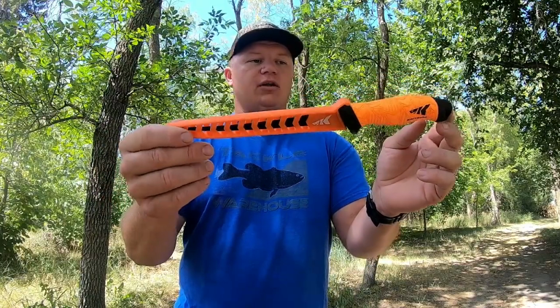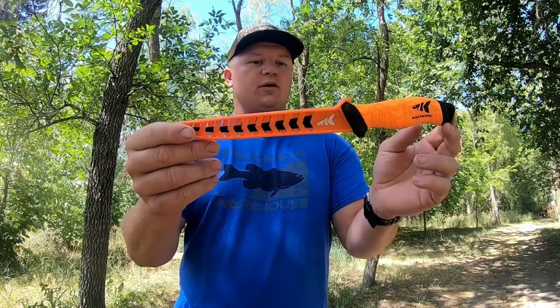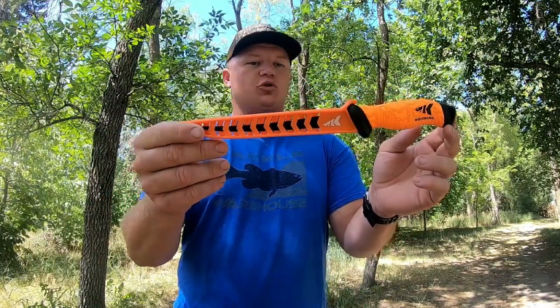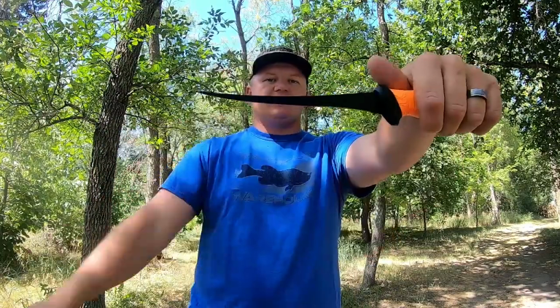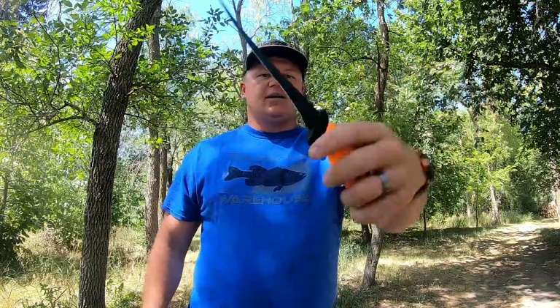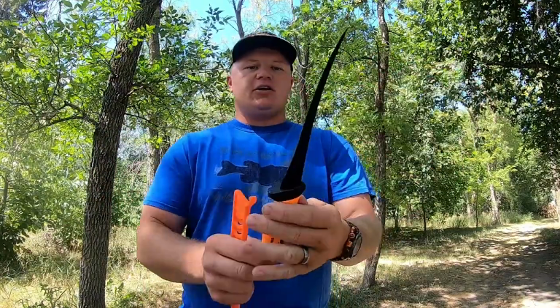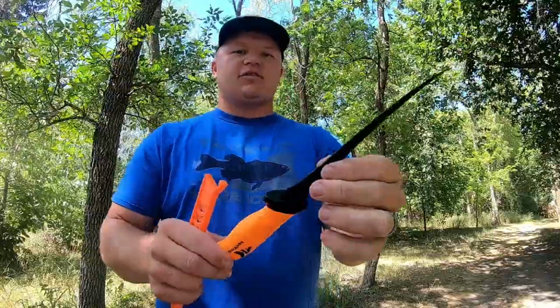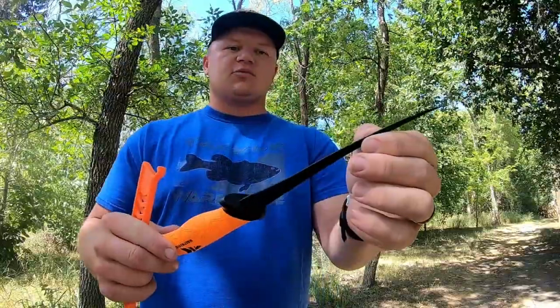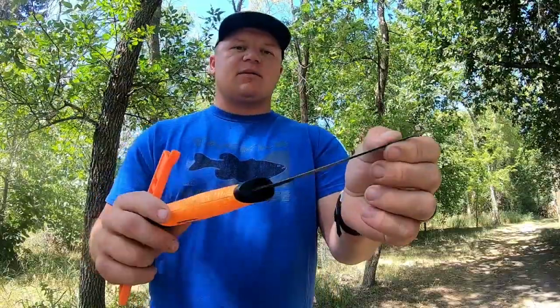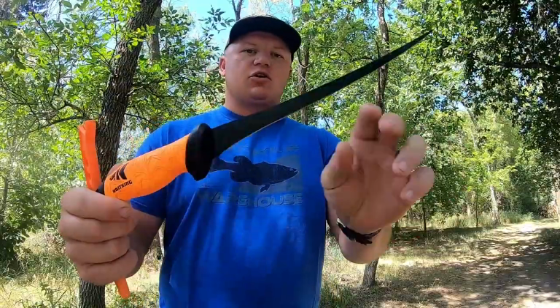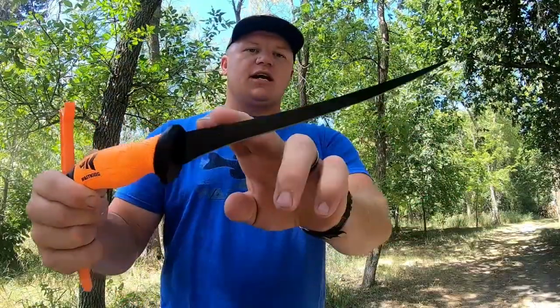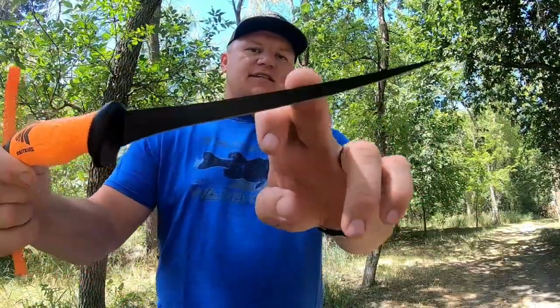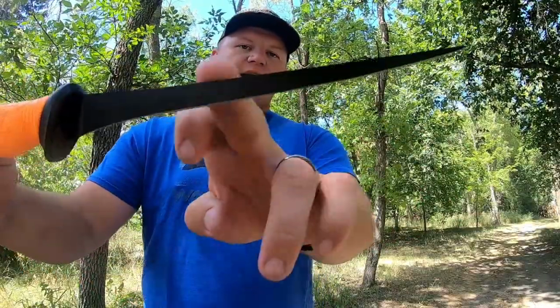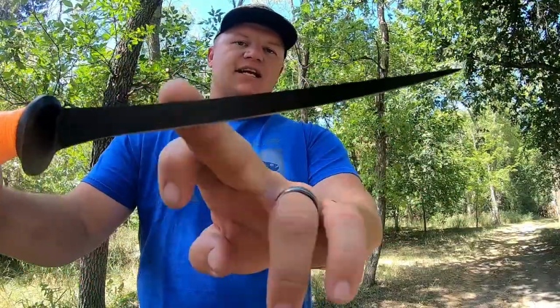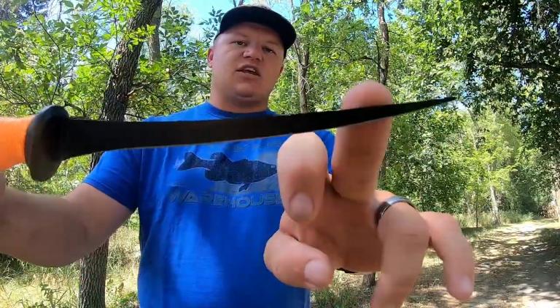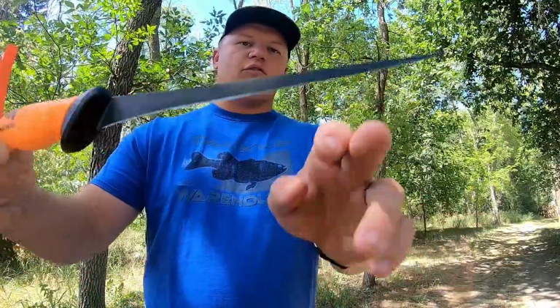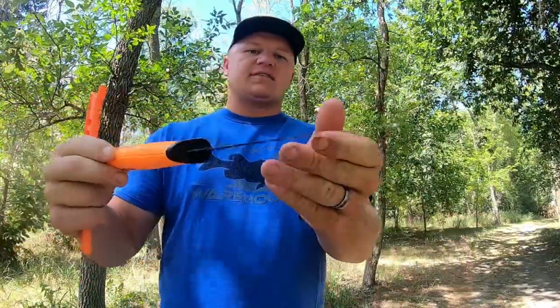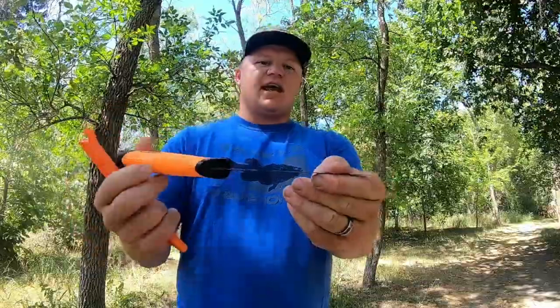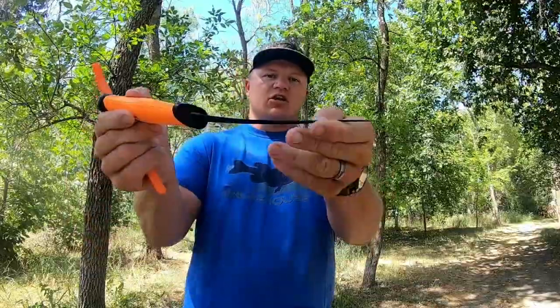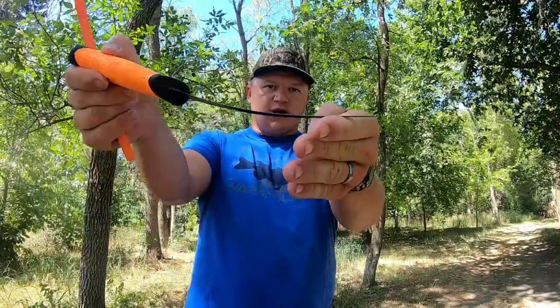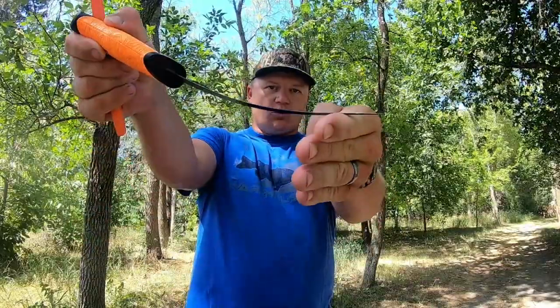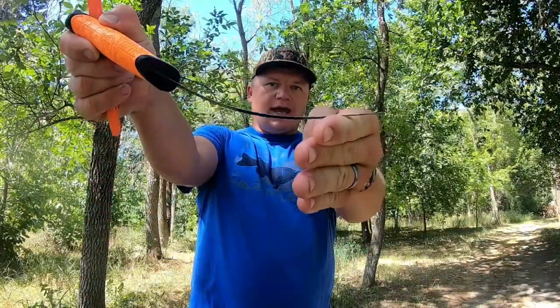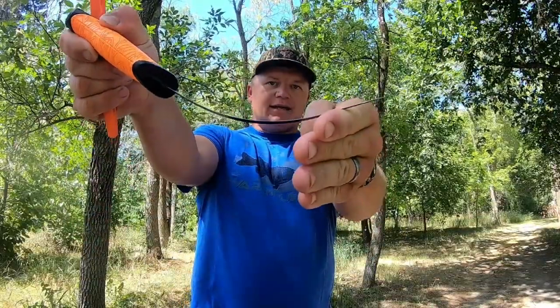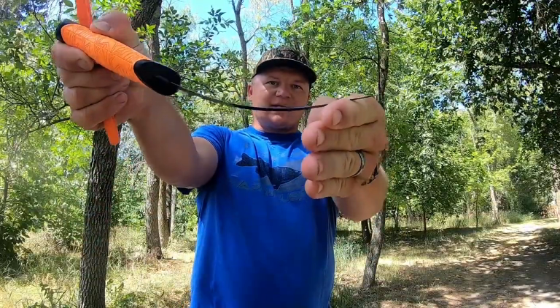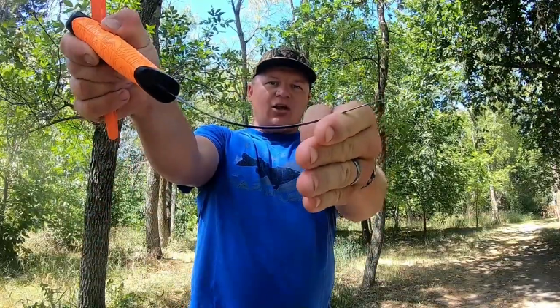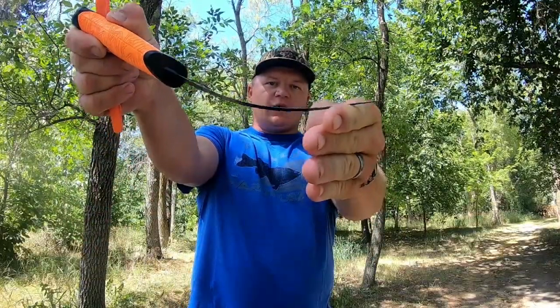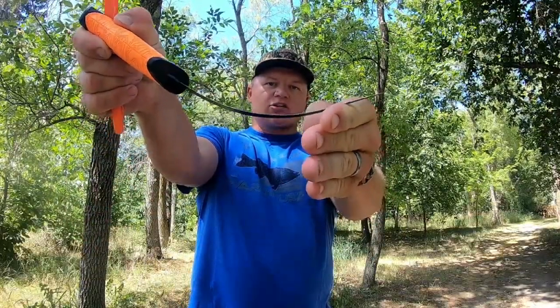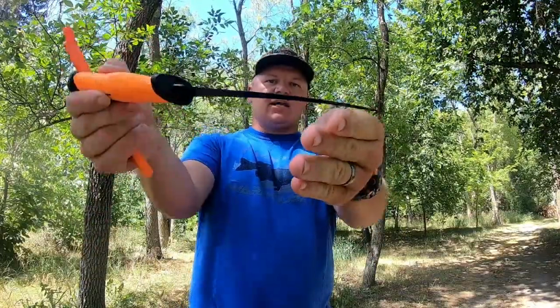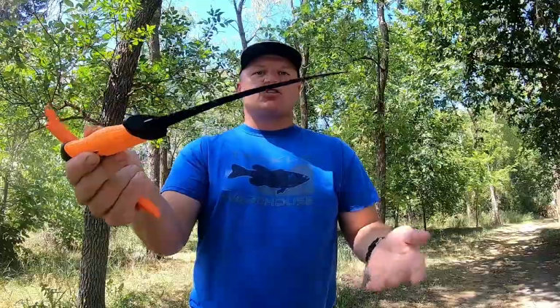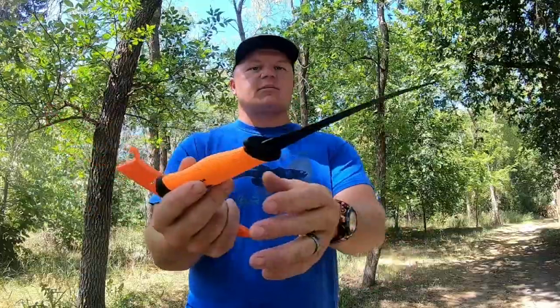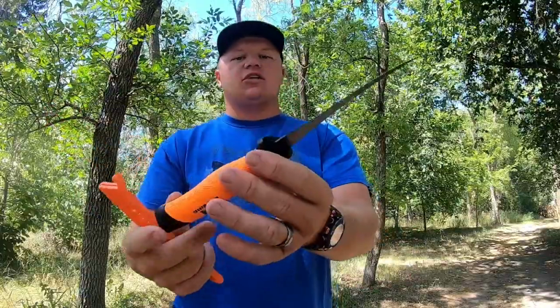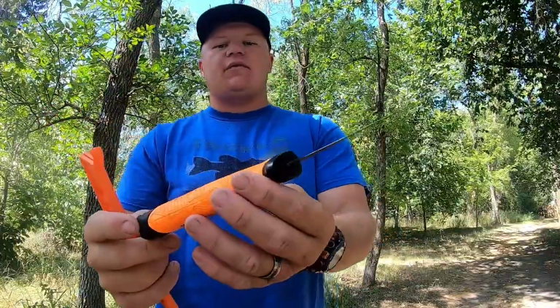It also comes in 9-inch as well — I'll show you that one here shortly. The difference with this one is that the blade is actually thinner, more of a finesse action, so you have a more intense angle when you're actually filleting fish, cutting something up in the kitchen, whatever the case may be.